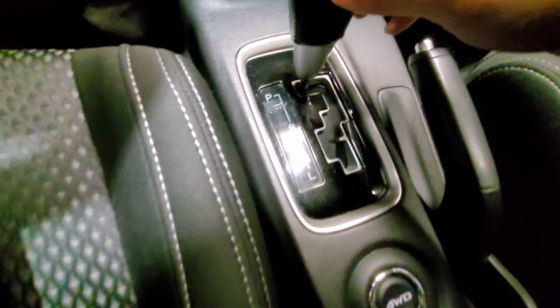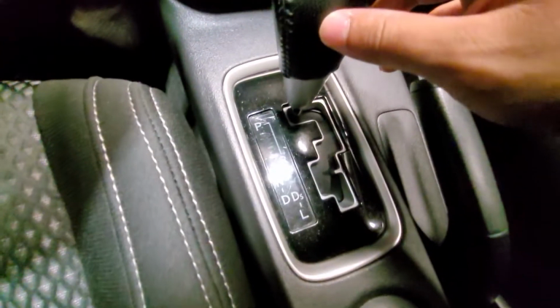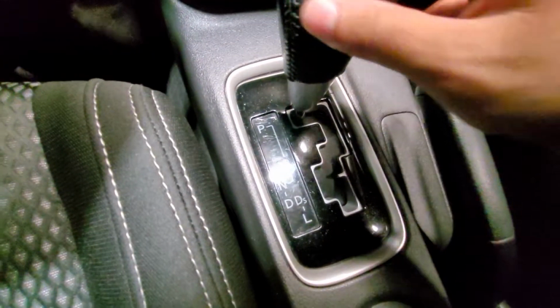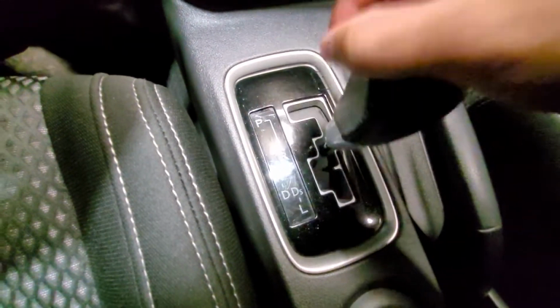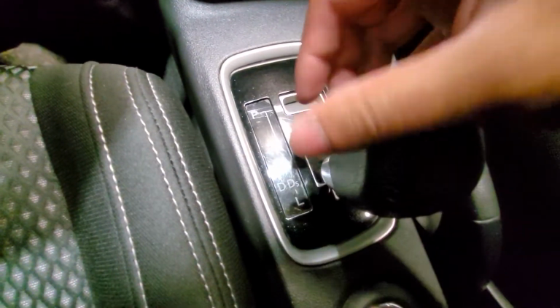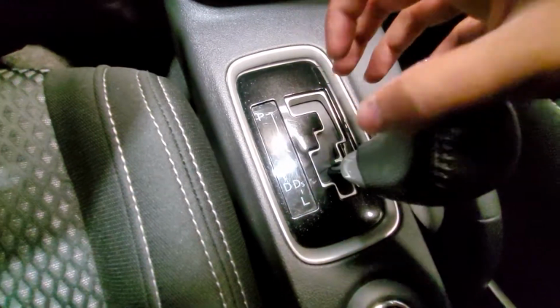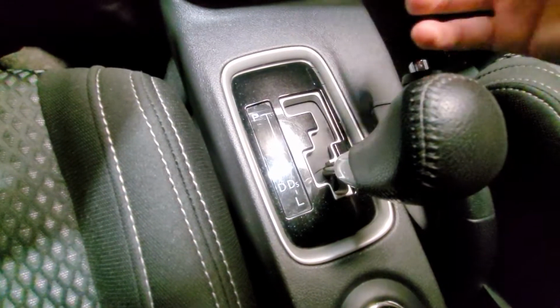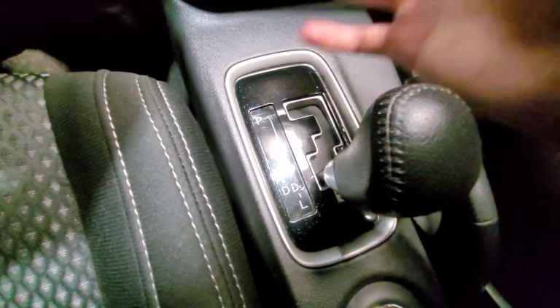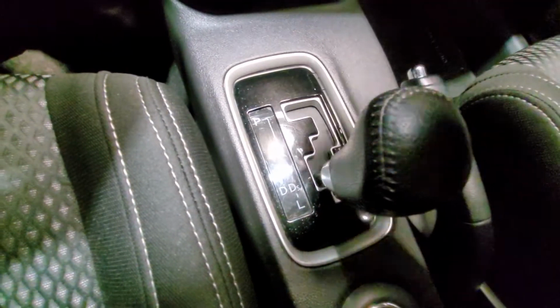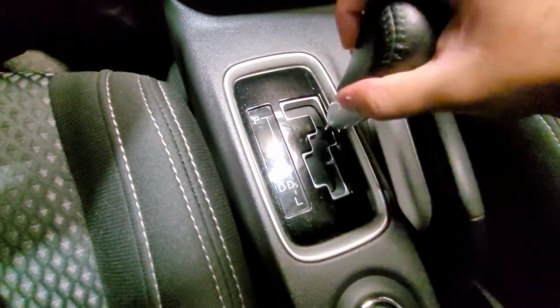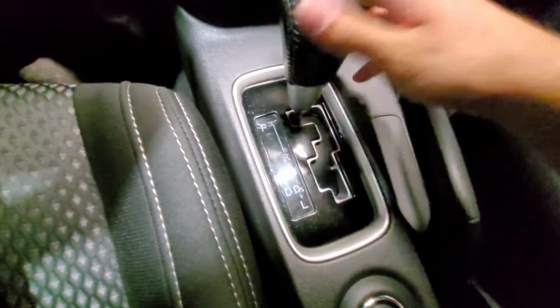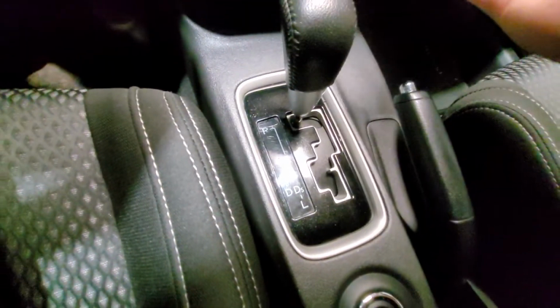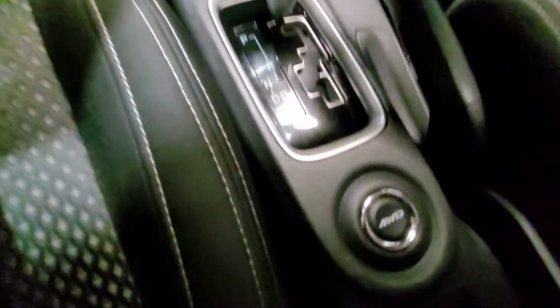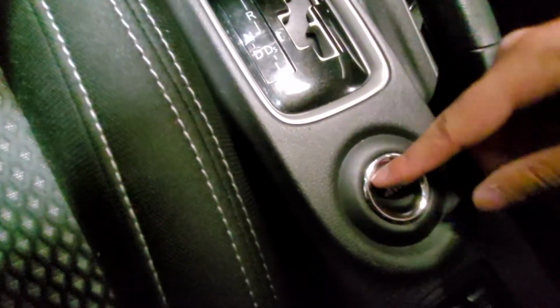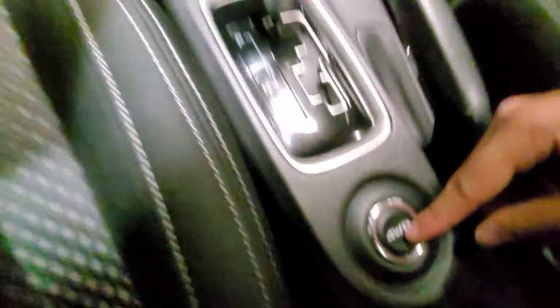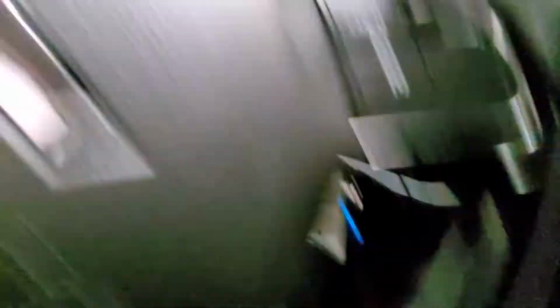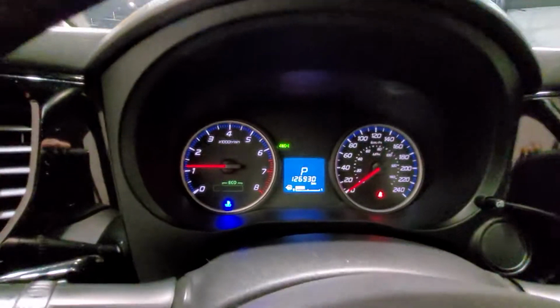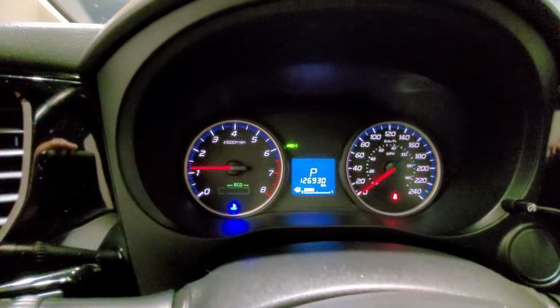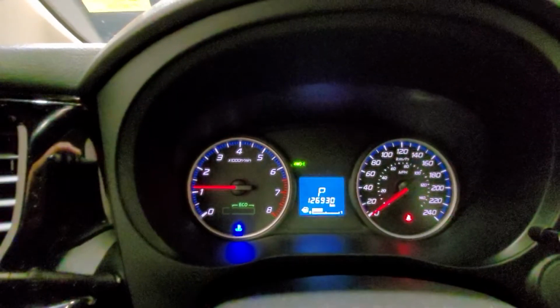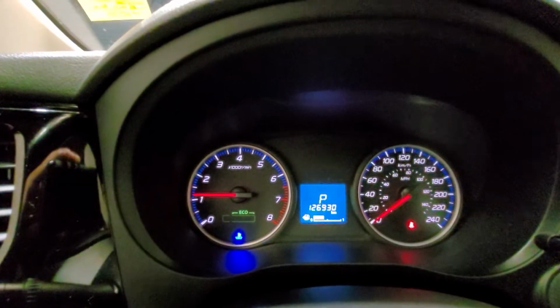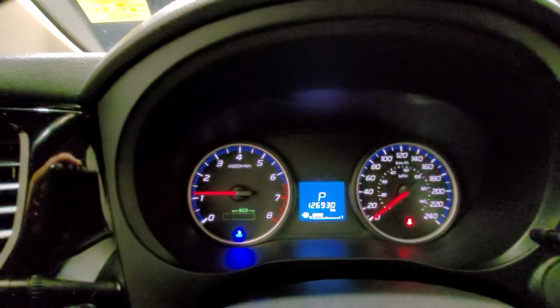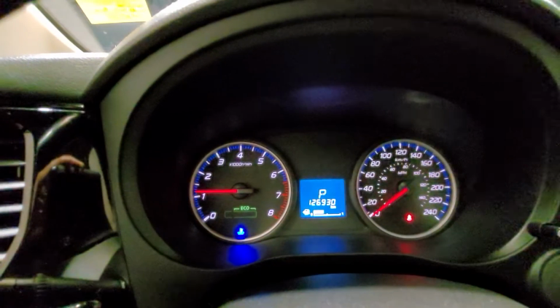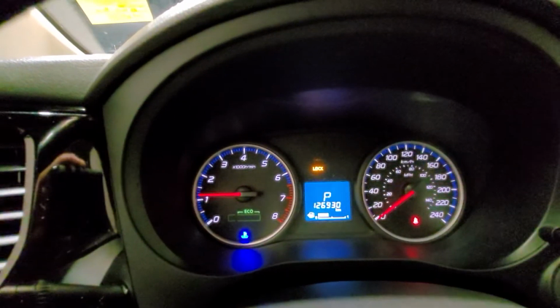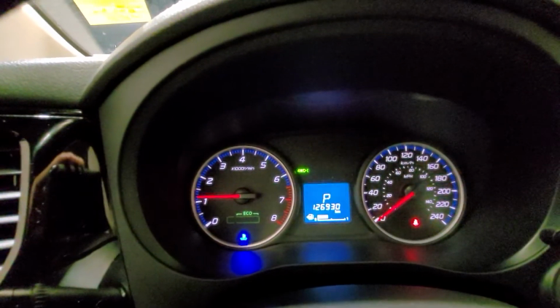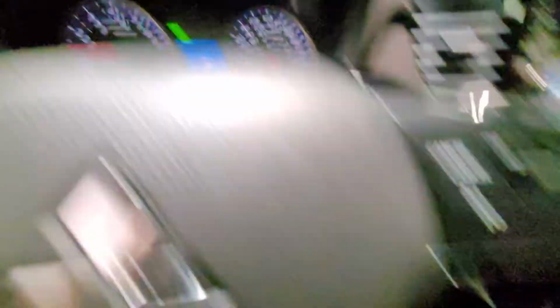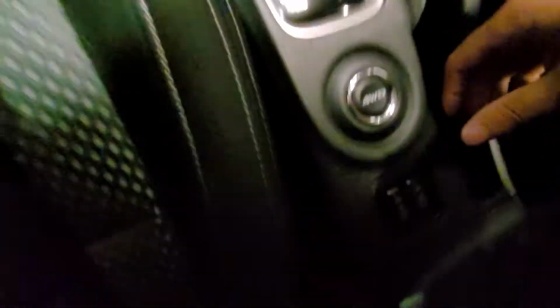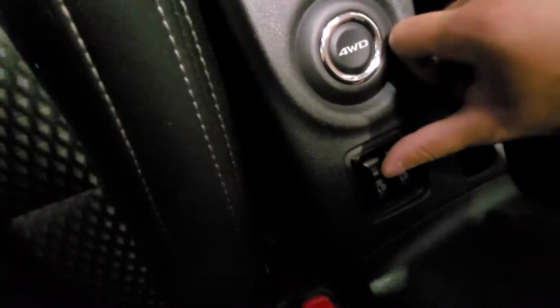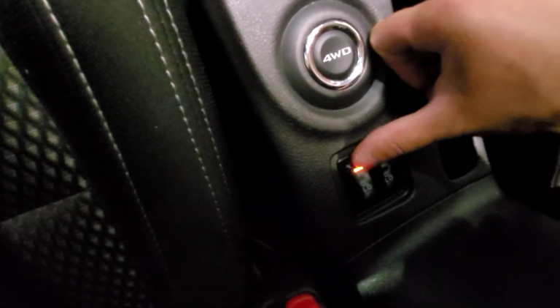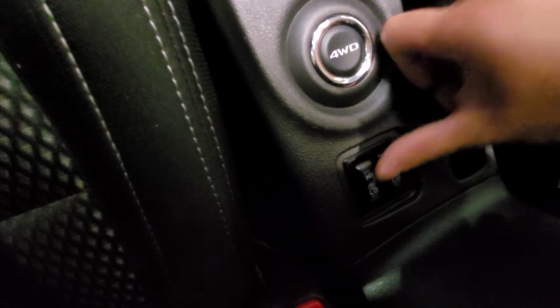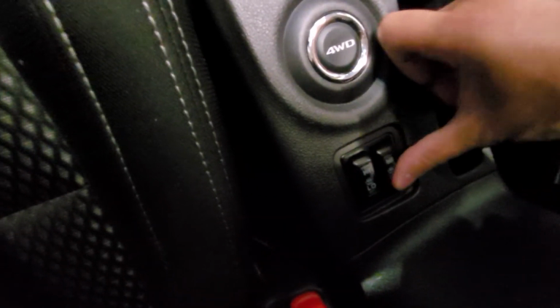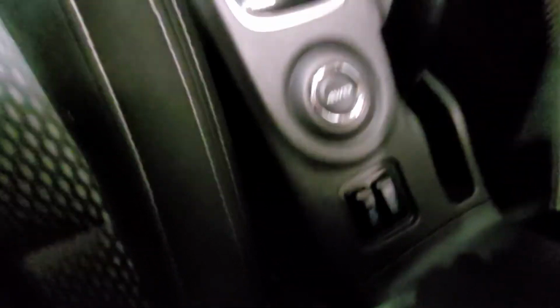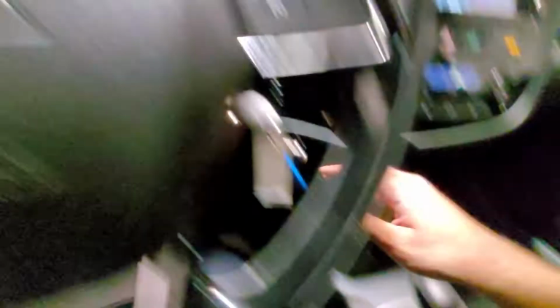Over here you can see you also have a sport mode you can put it in at any time, any speed, to get more power. And four-wheel drive which can be adjusted at any time on the go. And also your heated seats for driver and passenger — two levels.